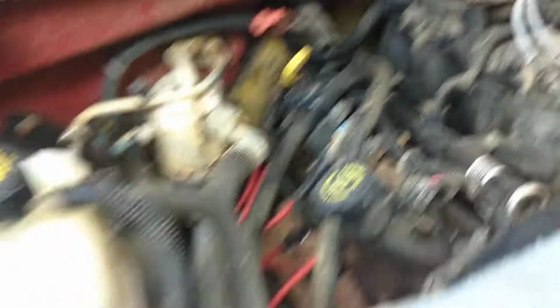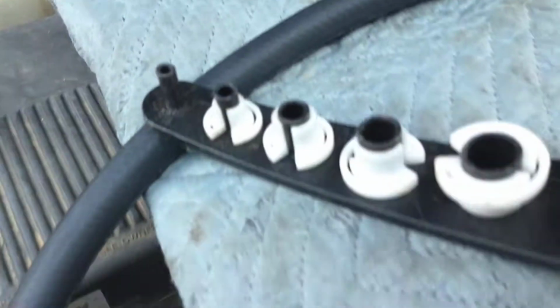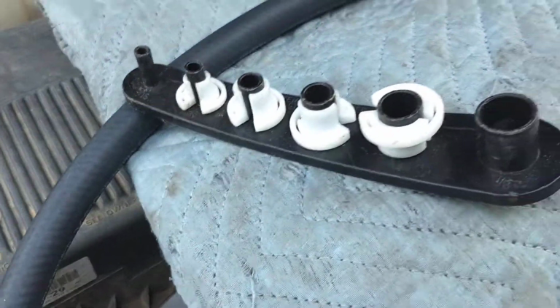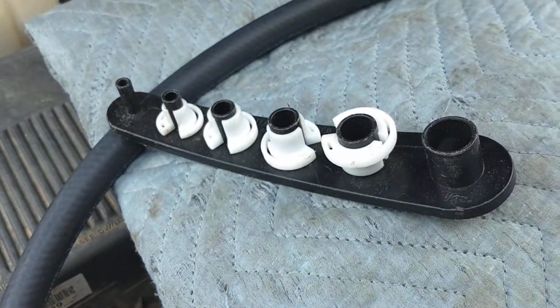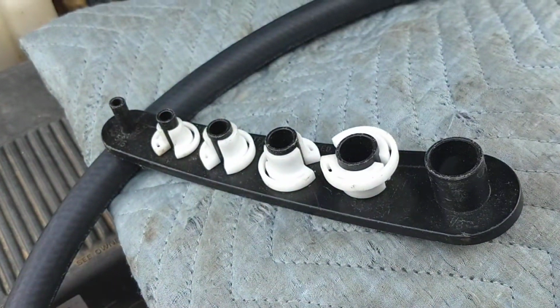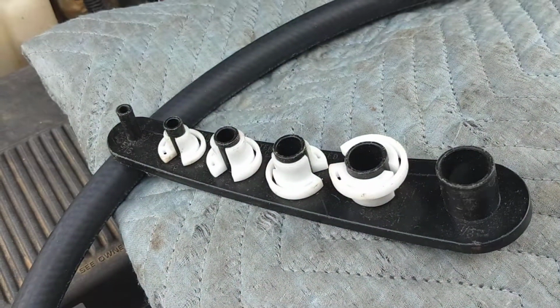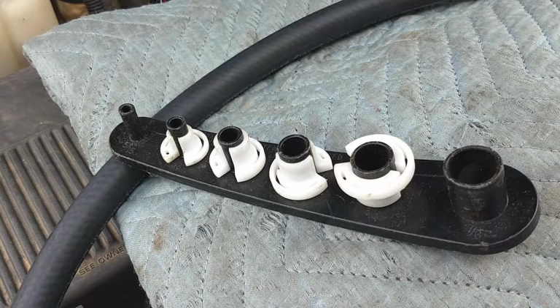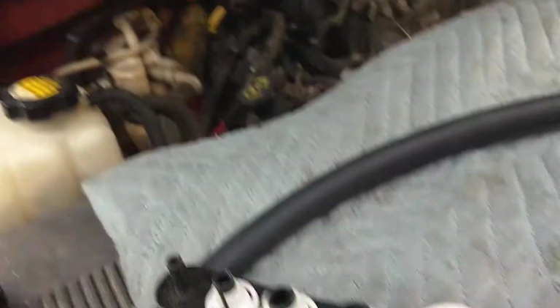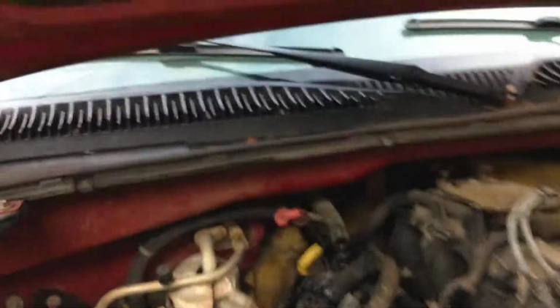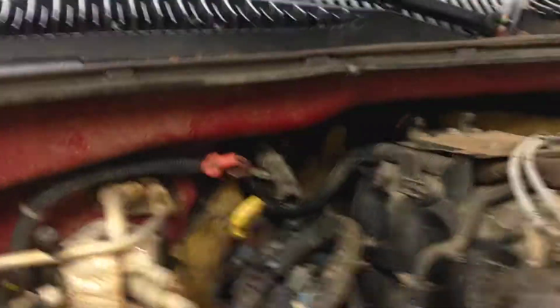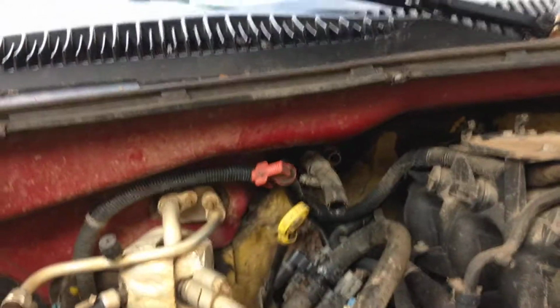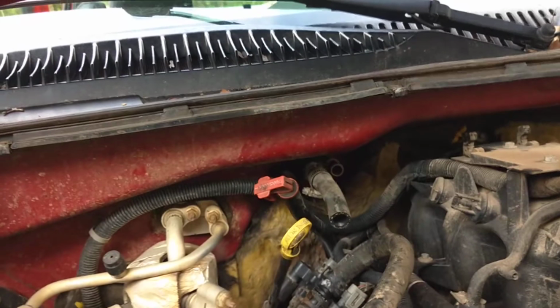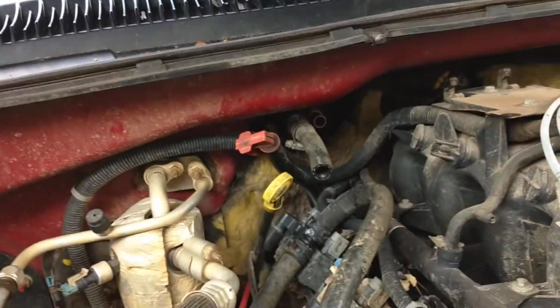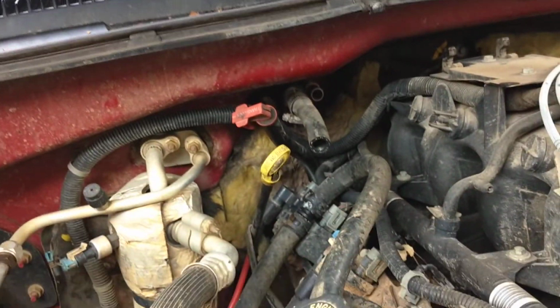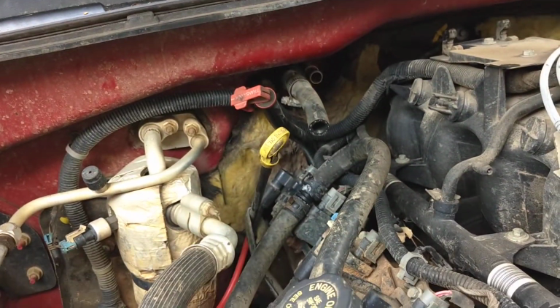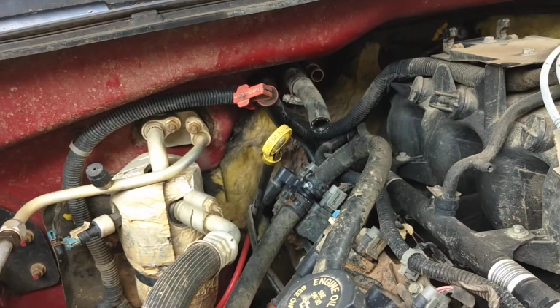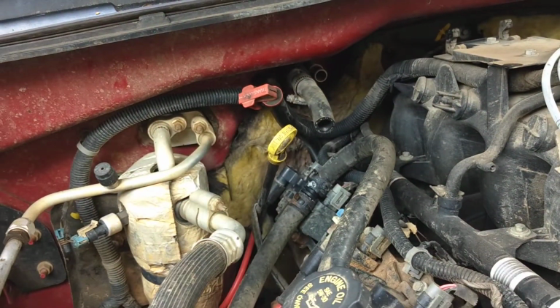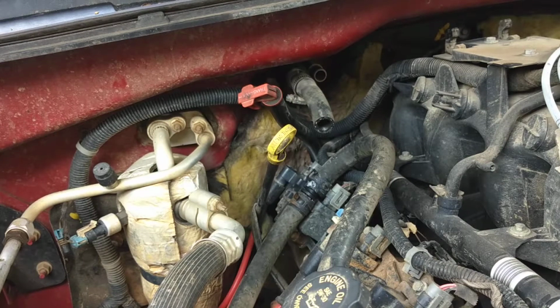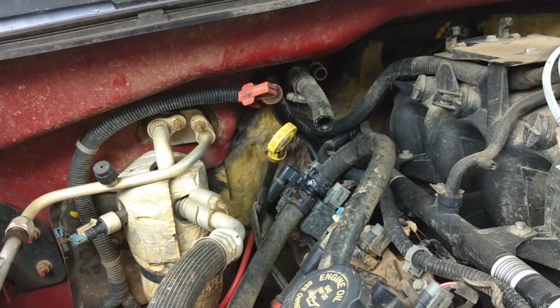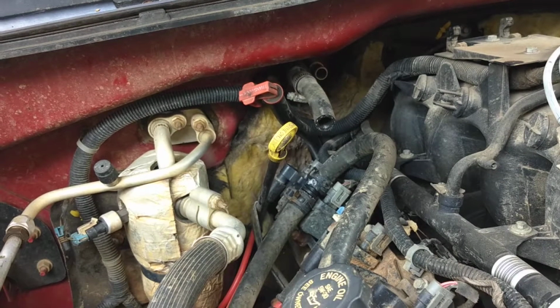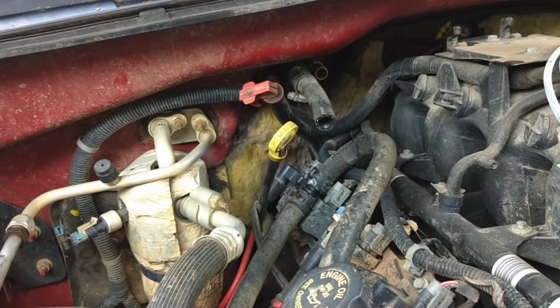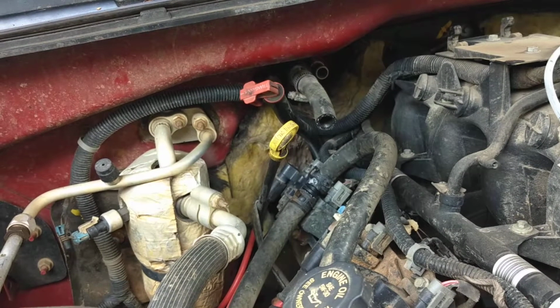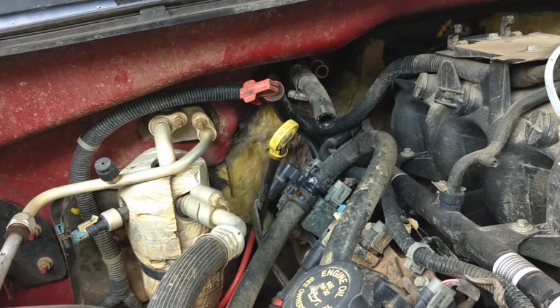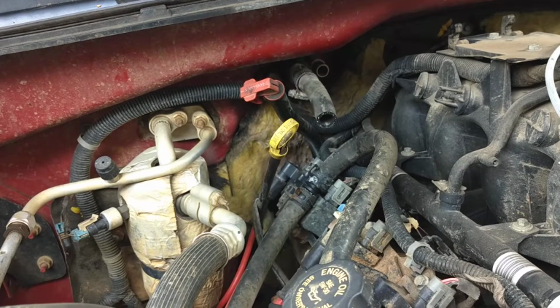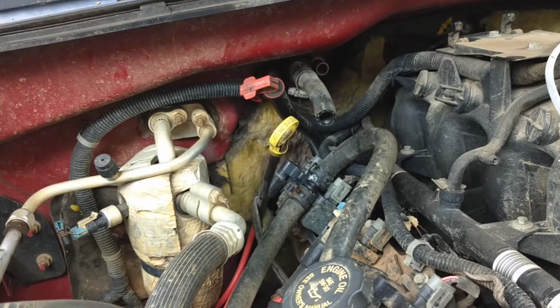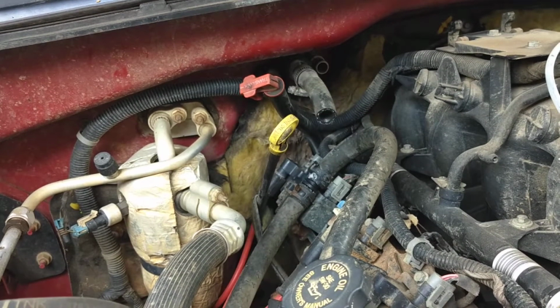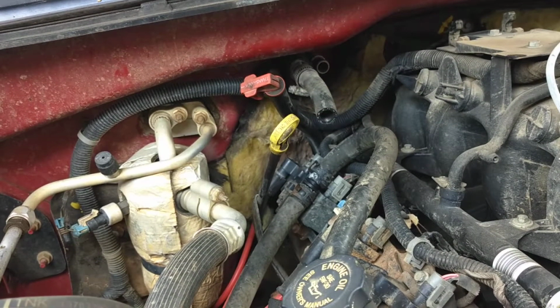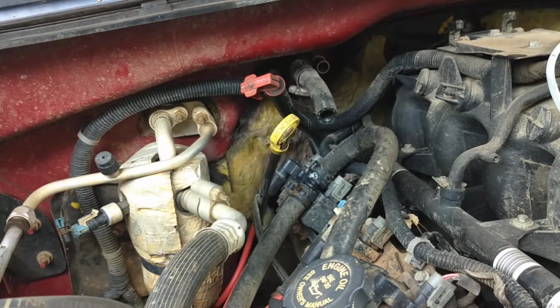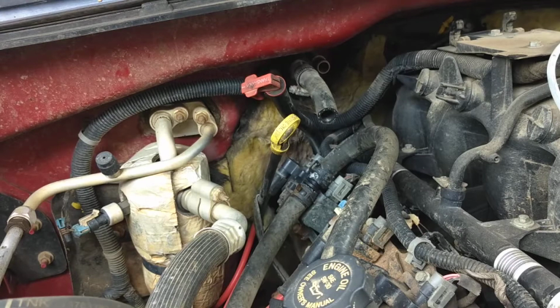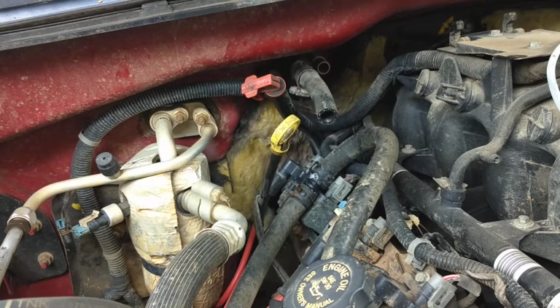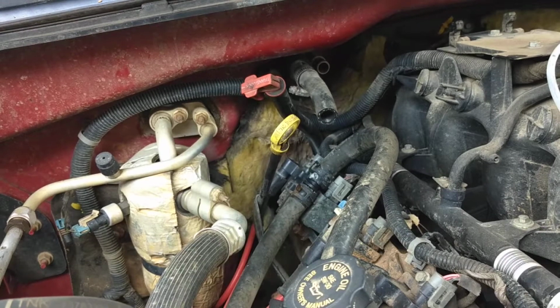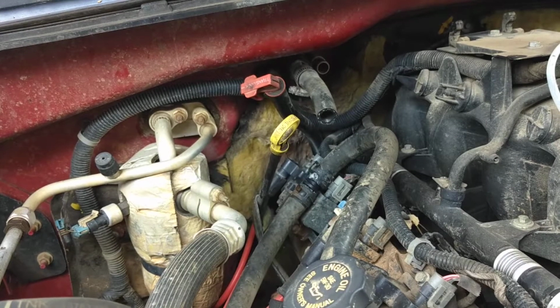You can get the quick disconnects at O'Reilly's for $8, and you can get this tool right here at O'Reilly's for about $8 or $9. It's an easy fix. If you take it to a shop to have that kind of work done, they're going to charge you $100 to $150 and say they did all this voodoo stuff.